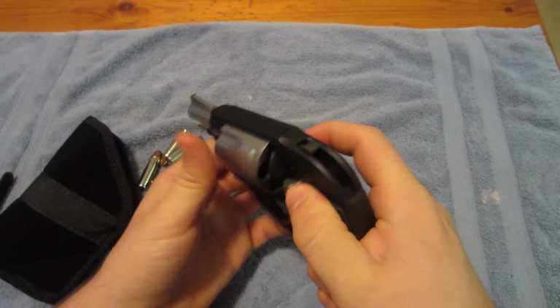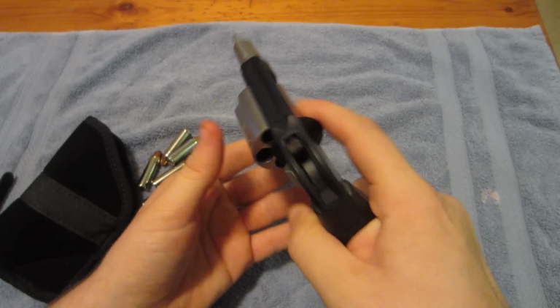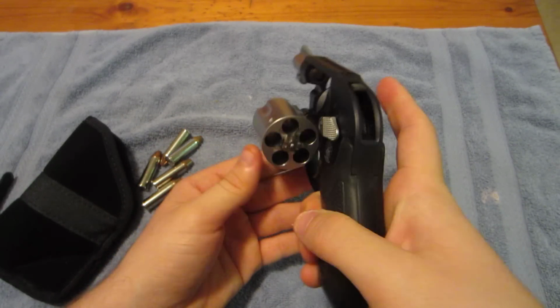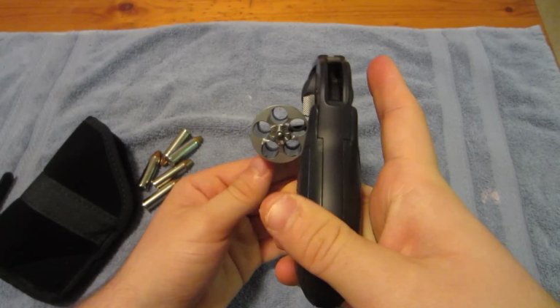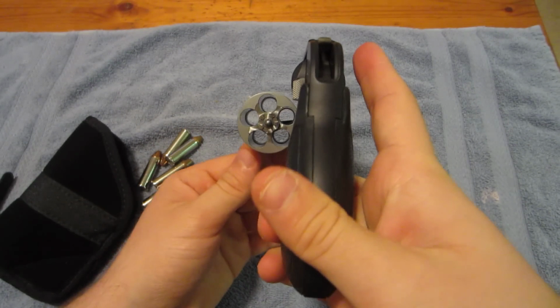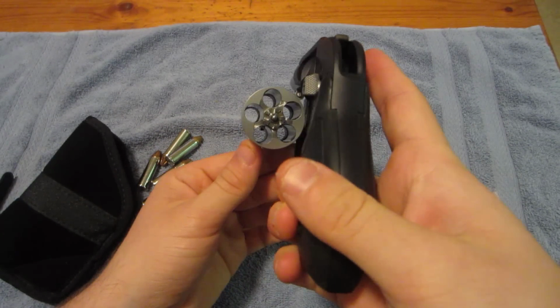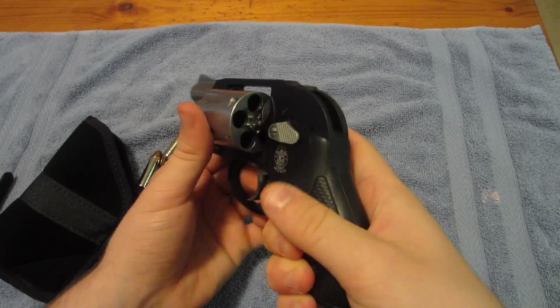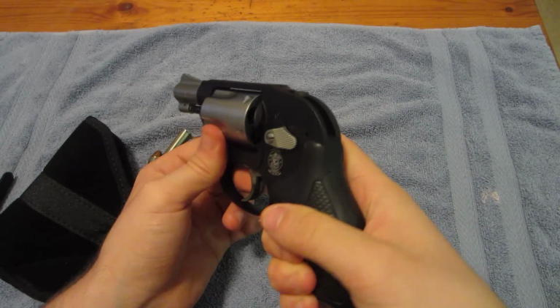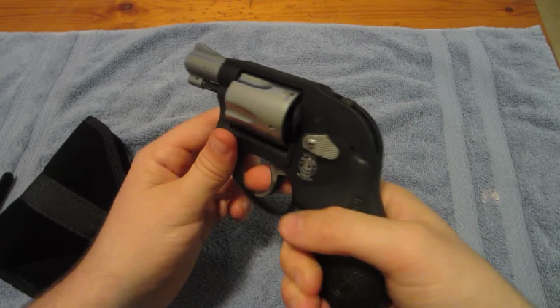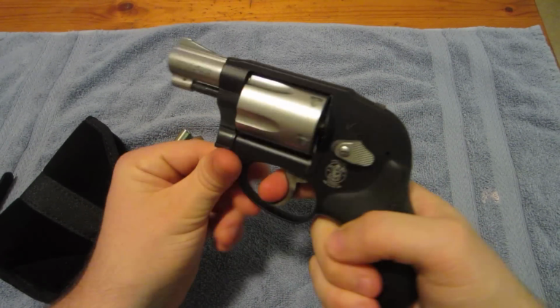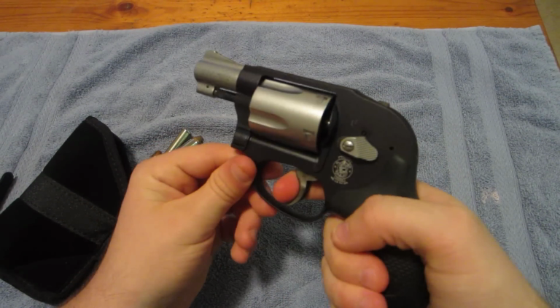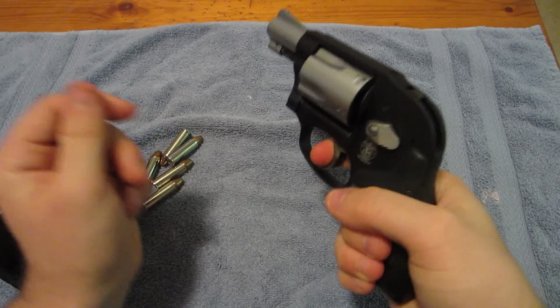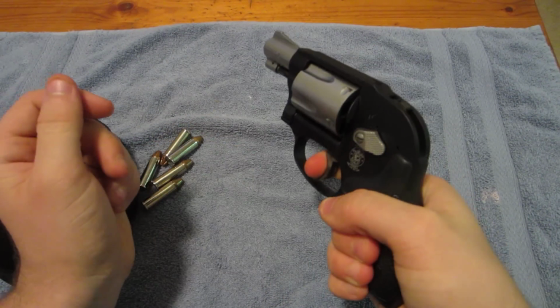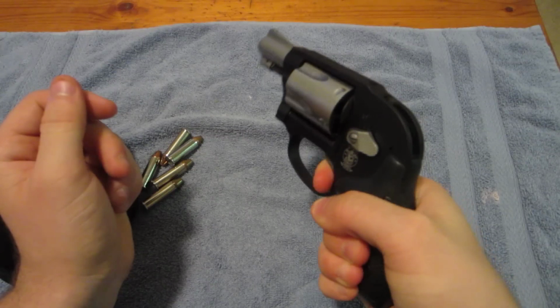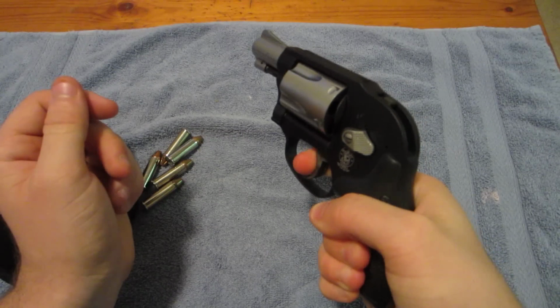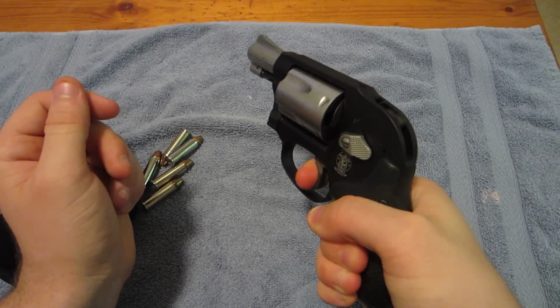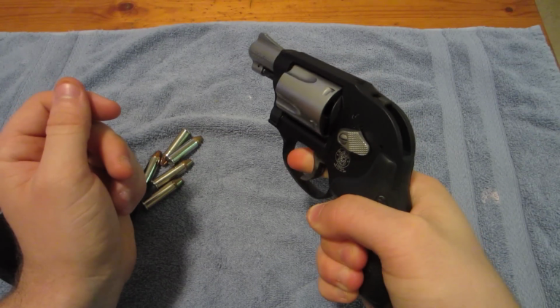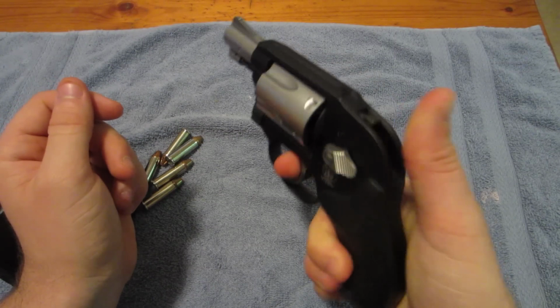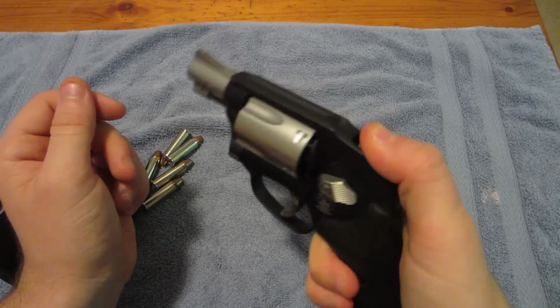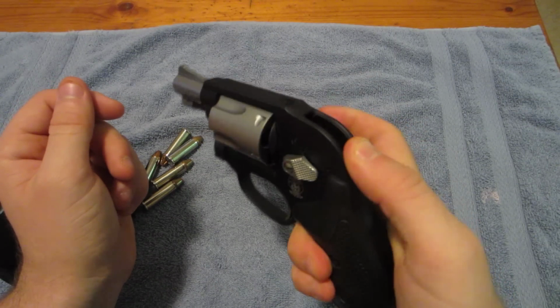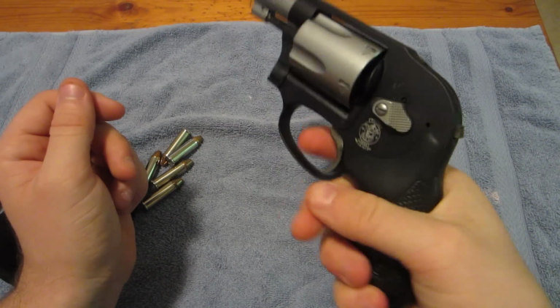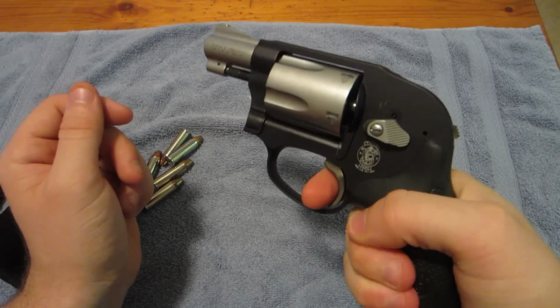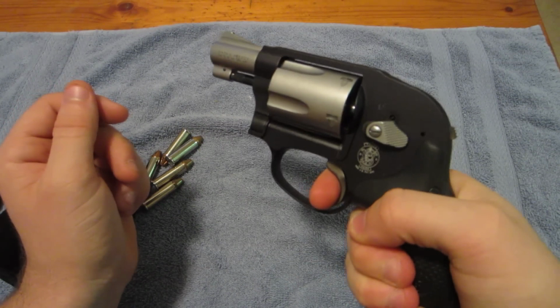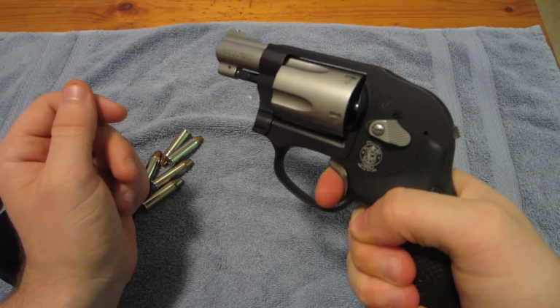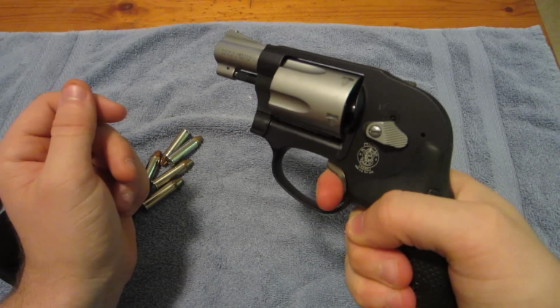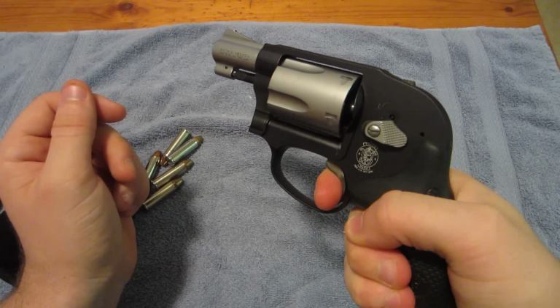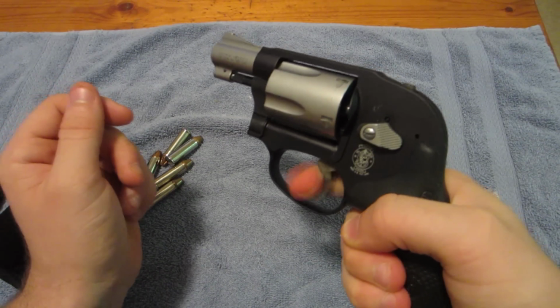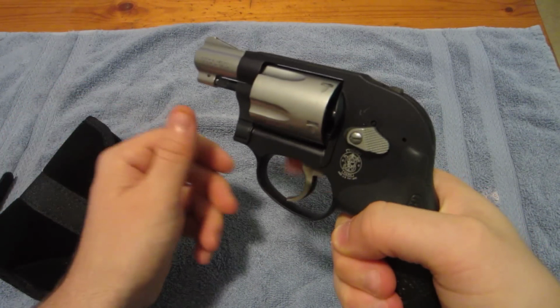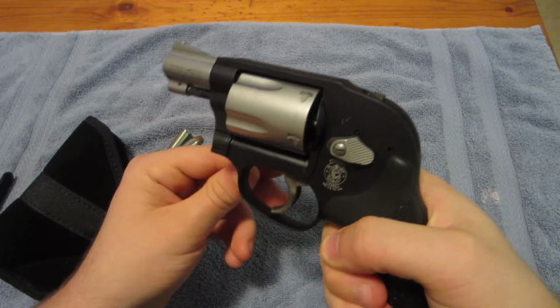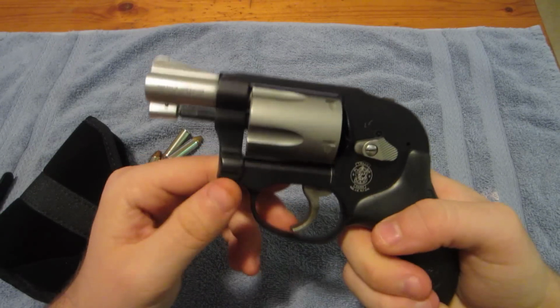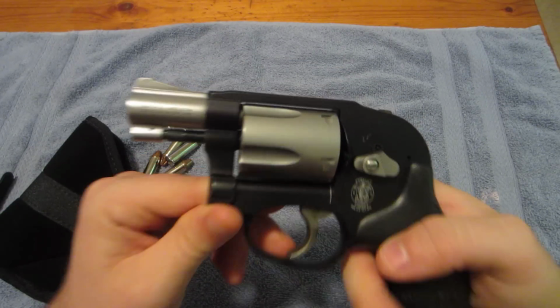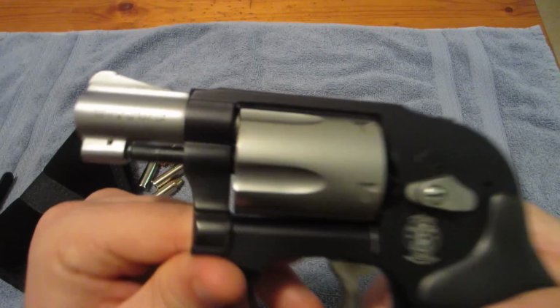but you still have a hammer you can cock if you want to shoot with a really soft trigger pull. There's the full pull and cock it back and barely have to move your finger. It'll fire.